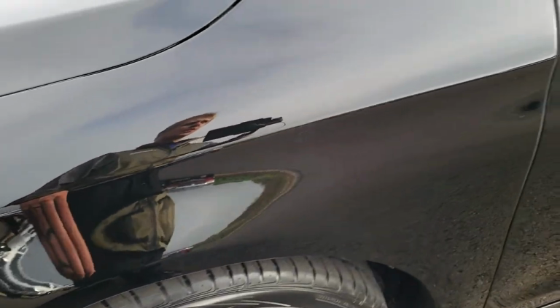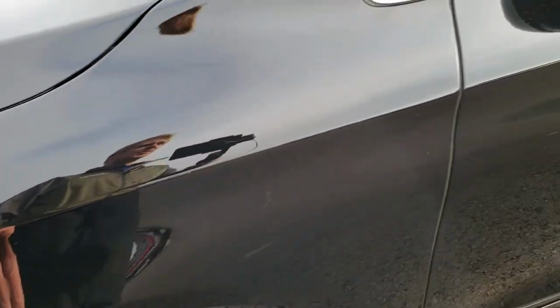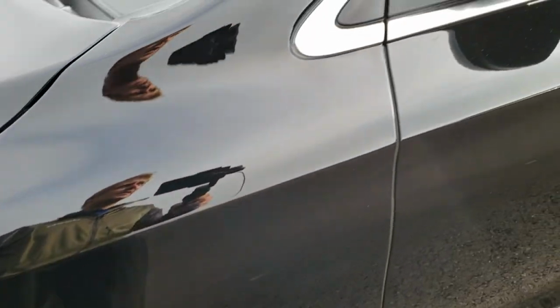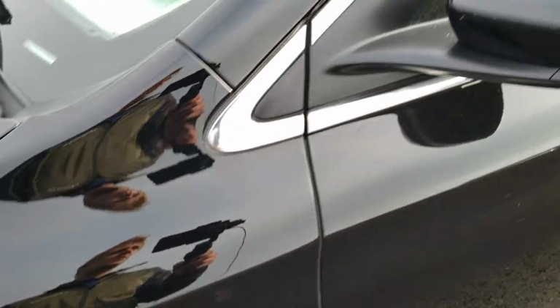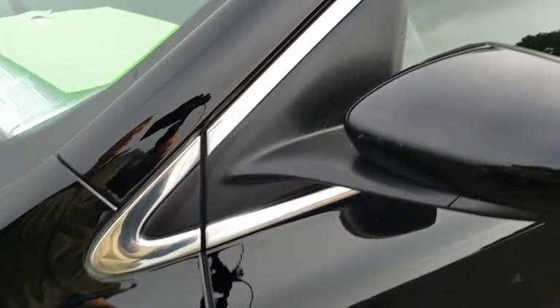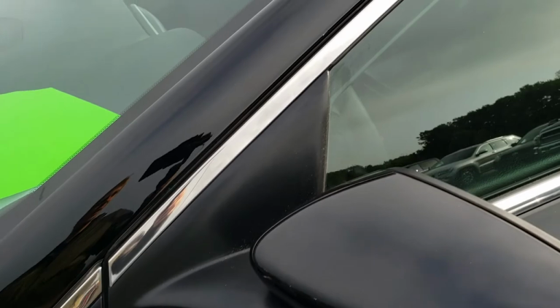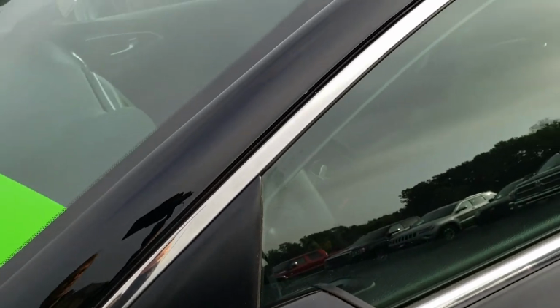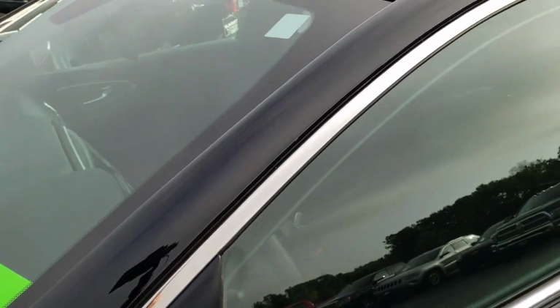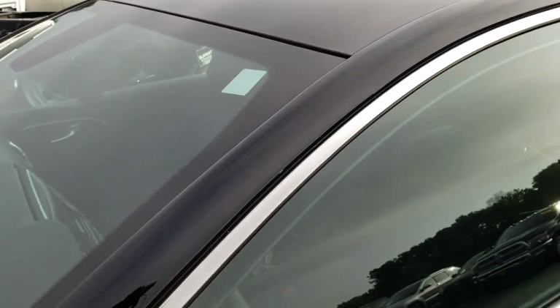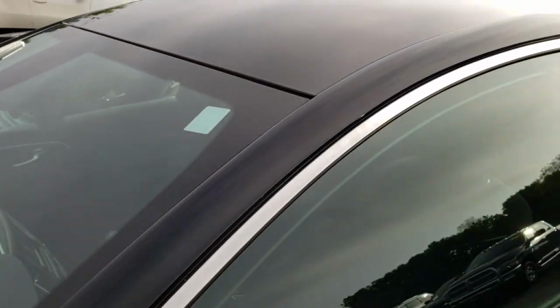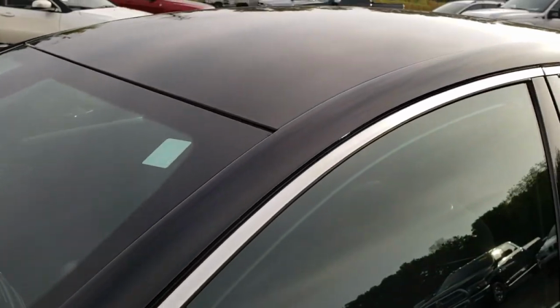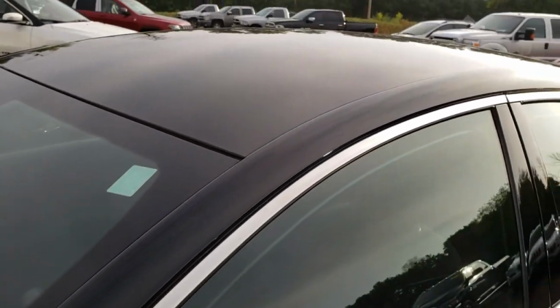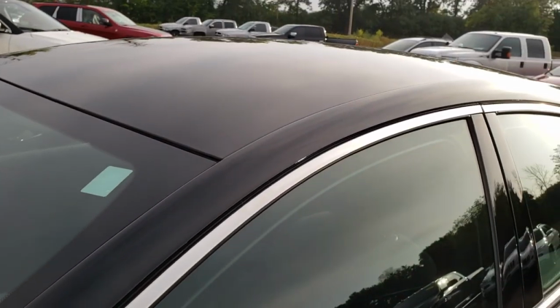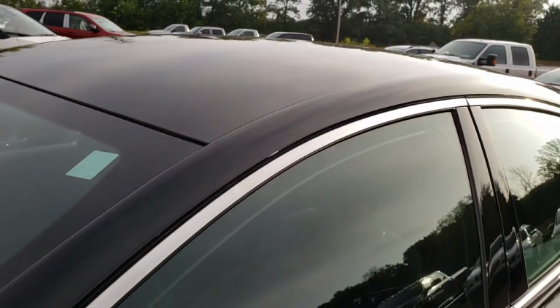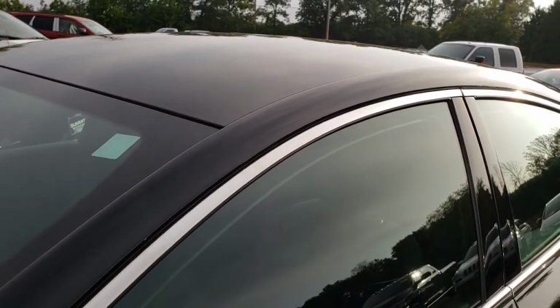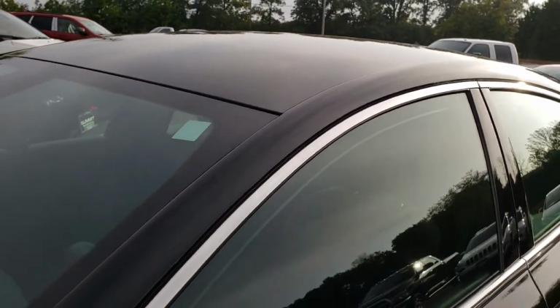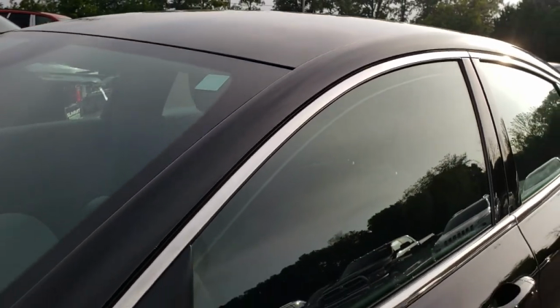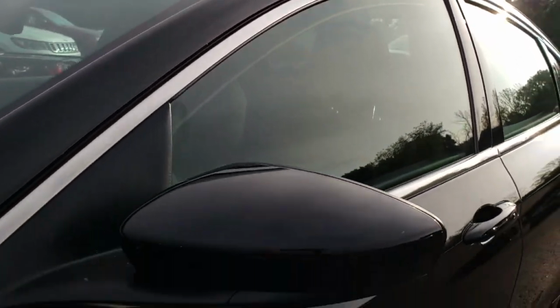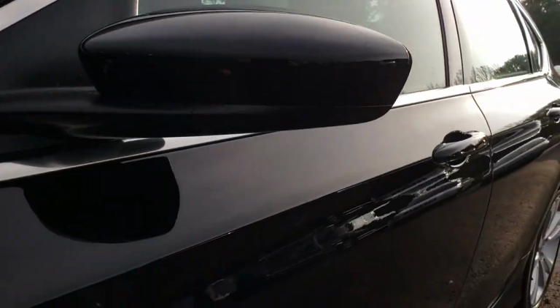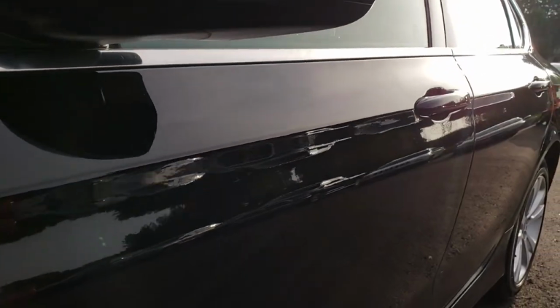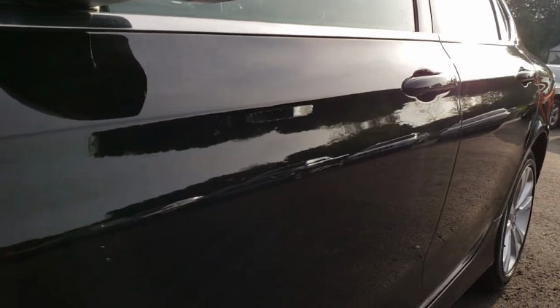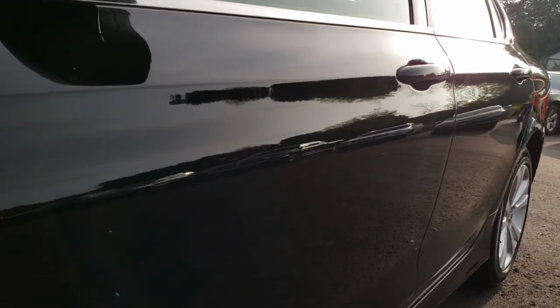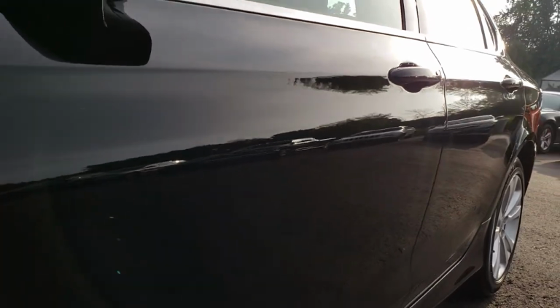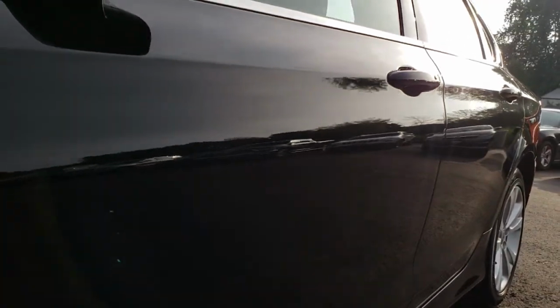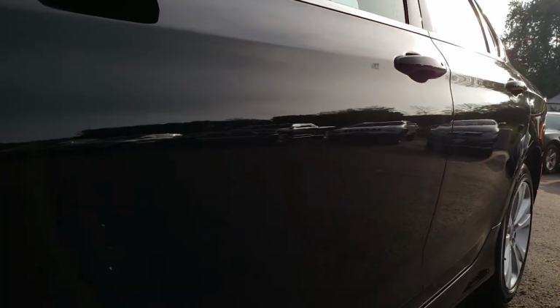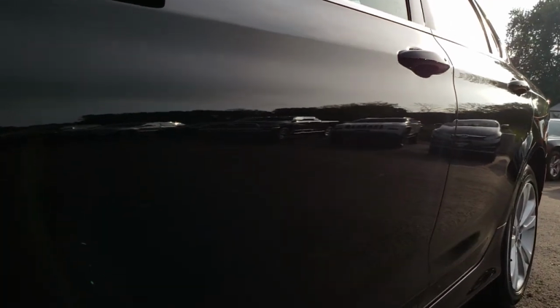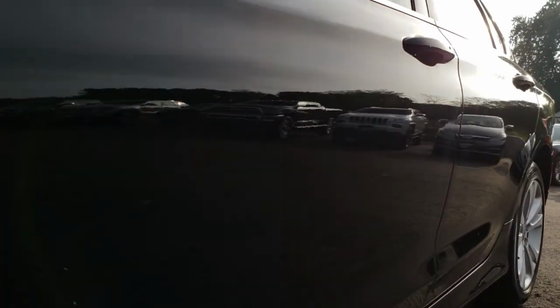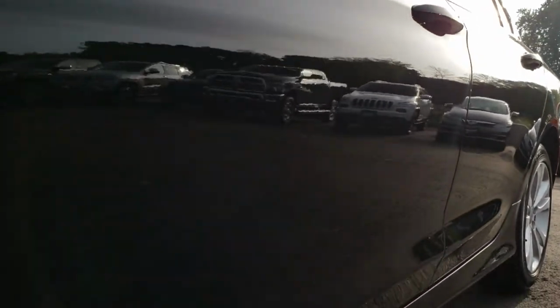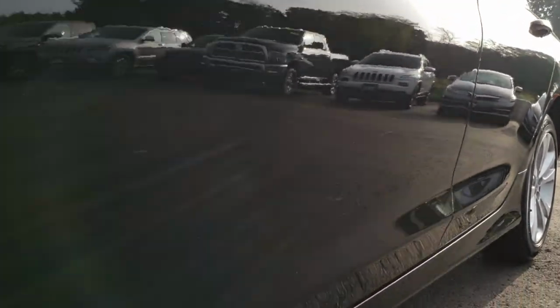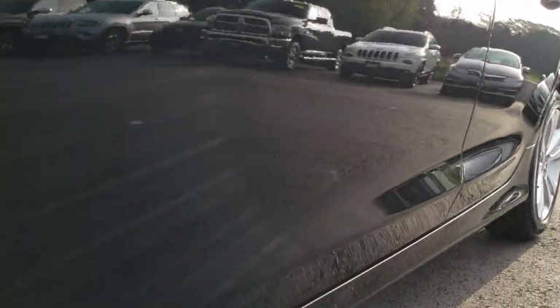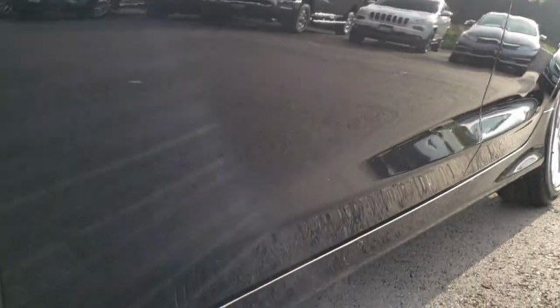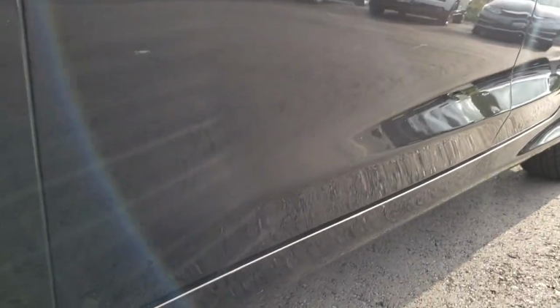Gloss black is the color. I'd like to point out we shoot all of our videos in 1080p, so if you have HD capabilities on your computer, tablet, or smartphone device, turn them on right now because it's like you're right here looking at the car with me.